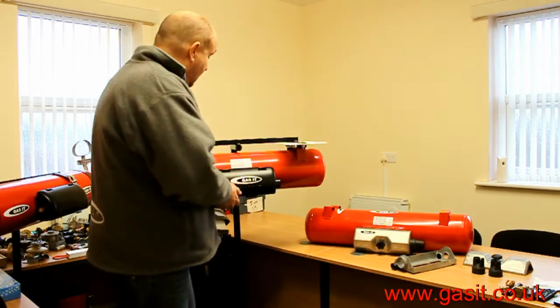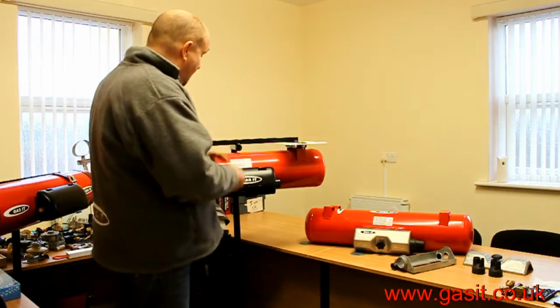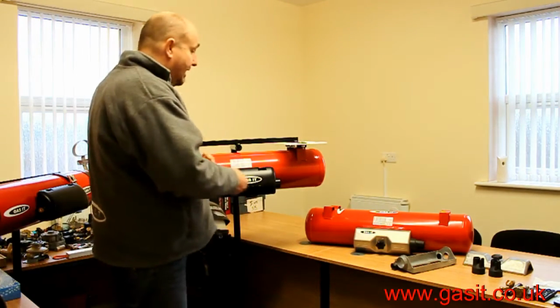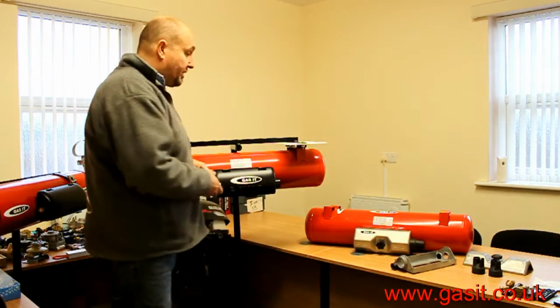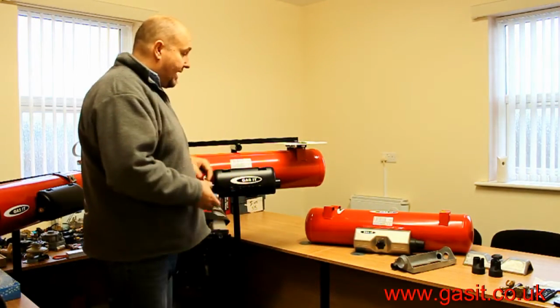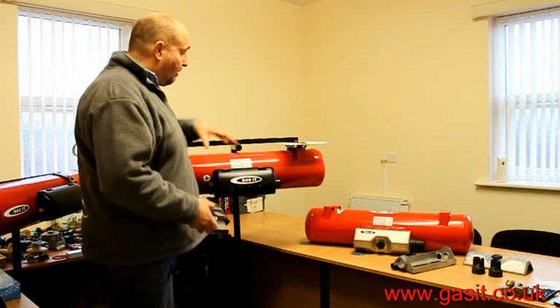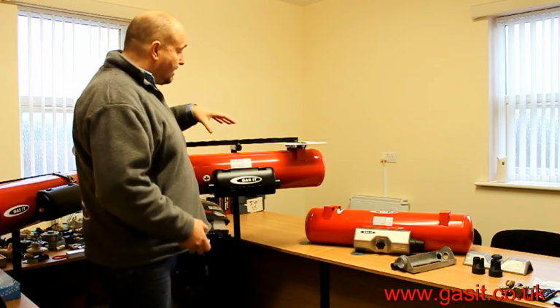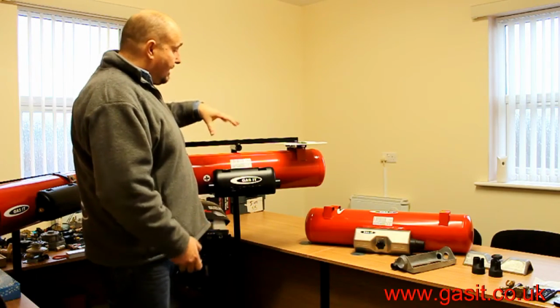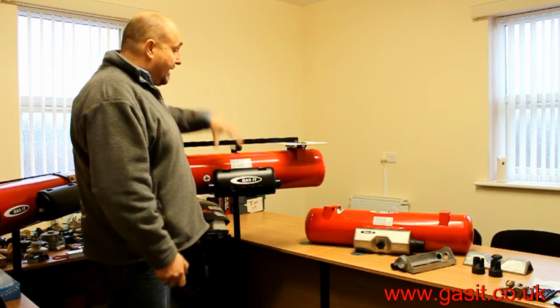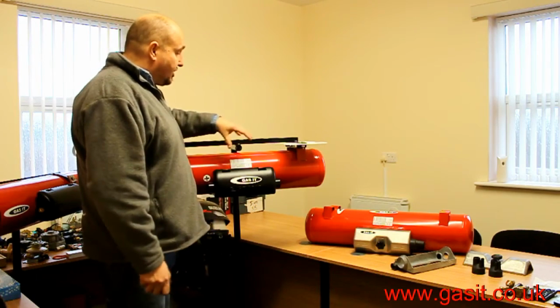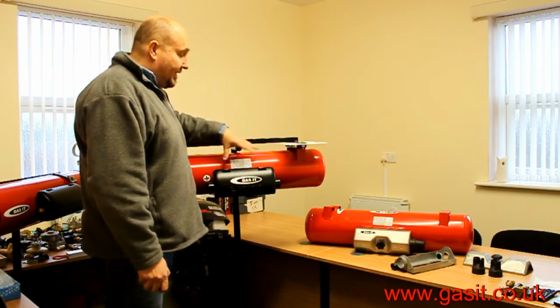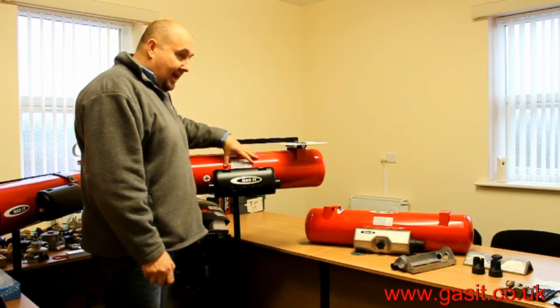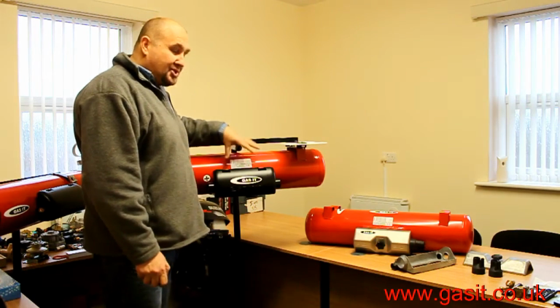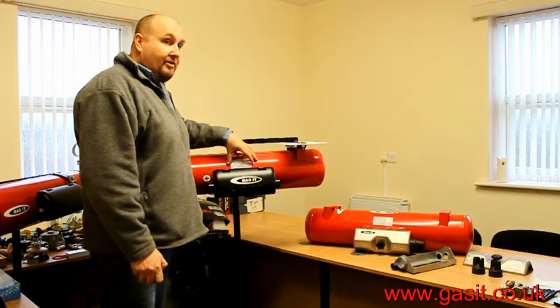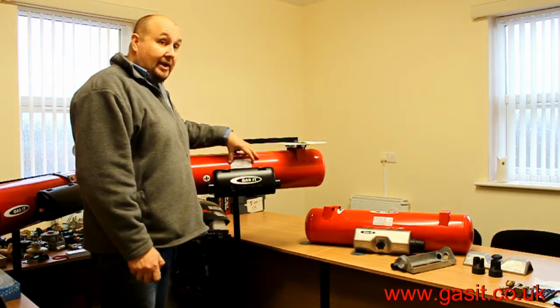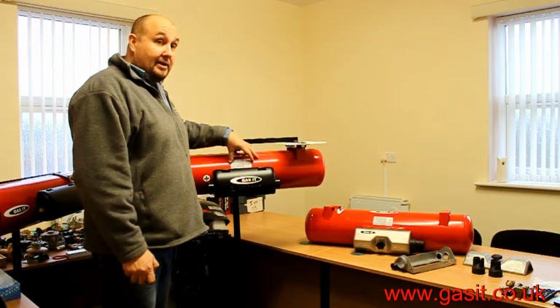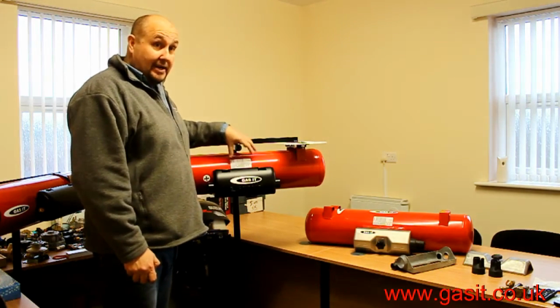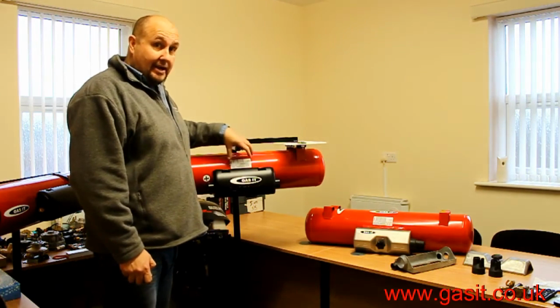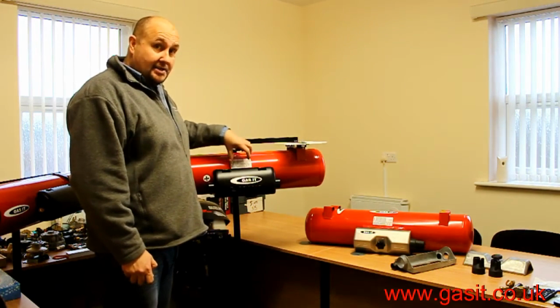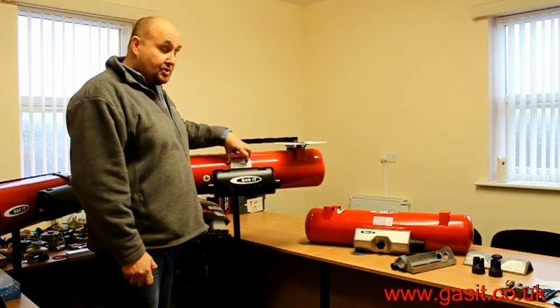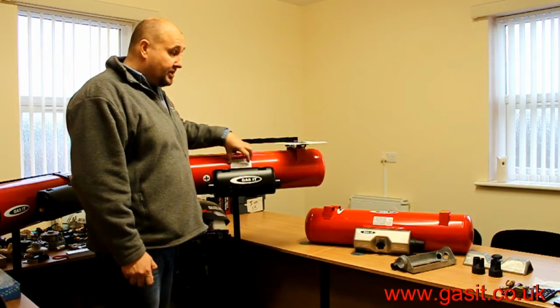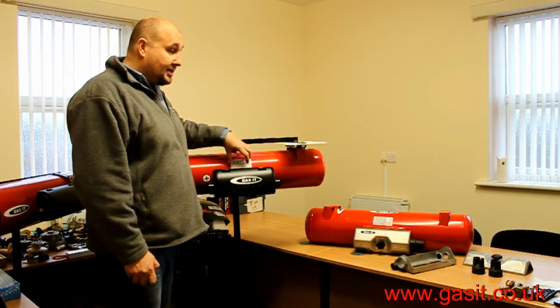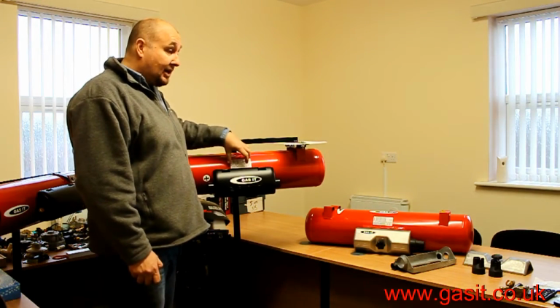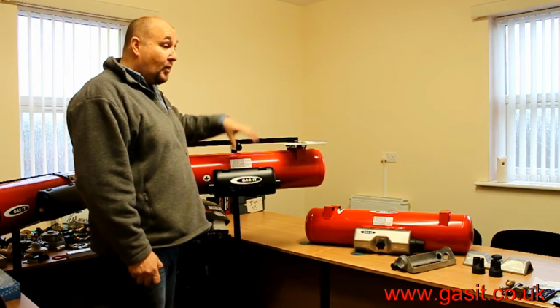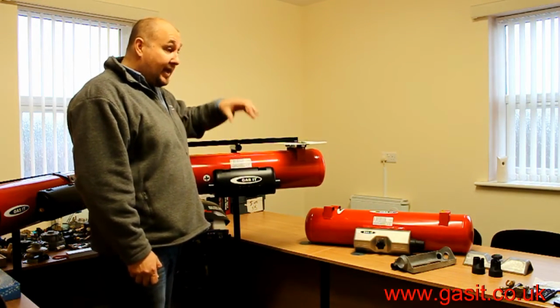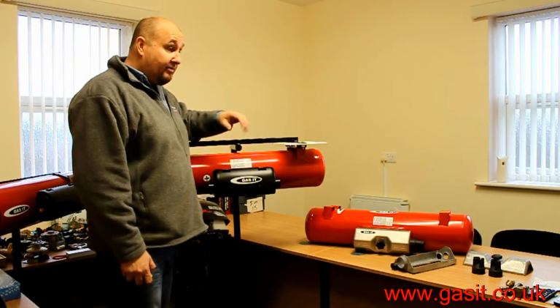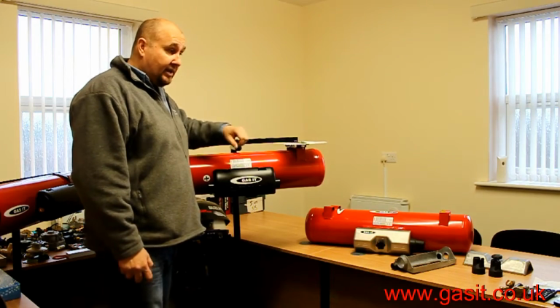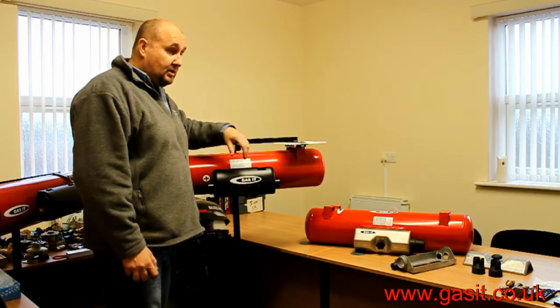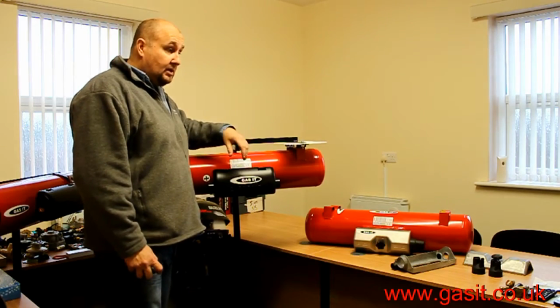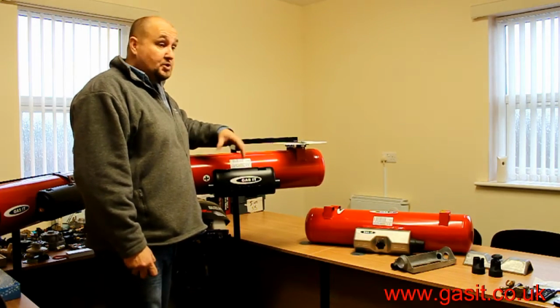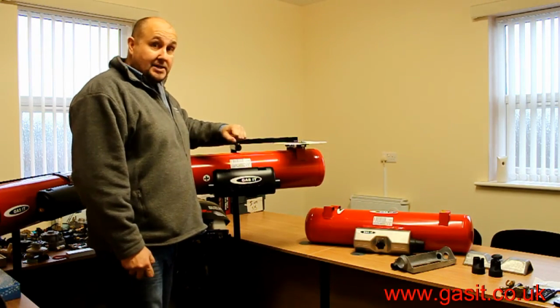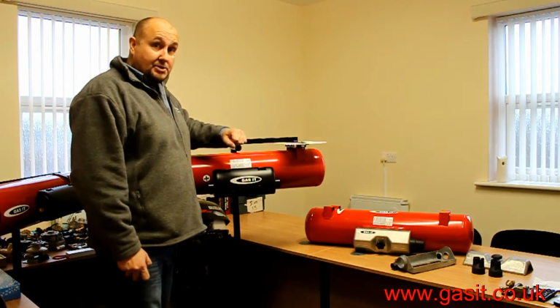By making all connections within the airbox, it means that you can now safely and legally install this gas tank within a vehicle, as well as outside.